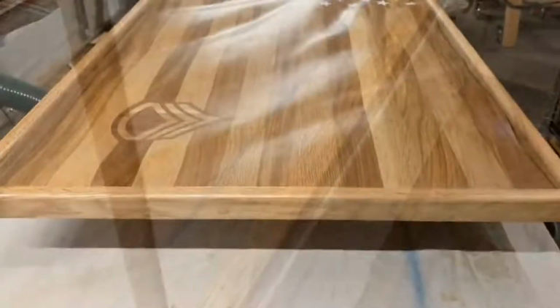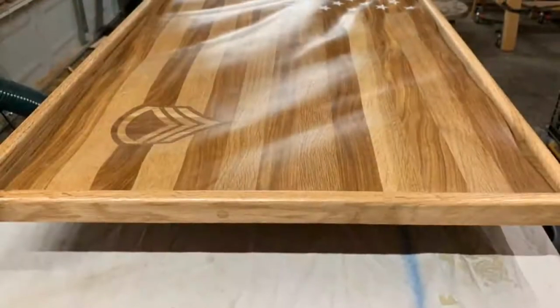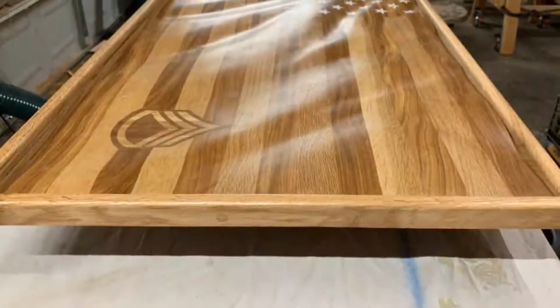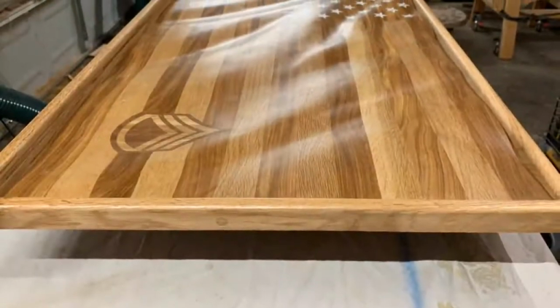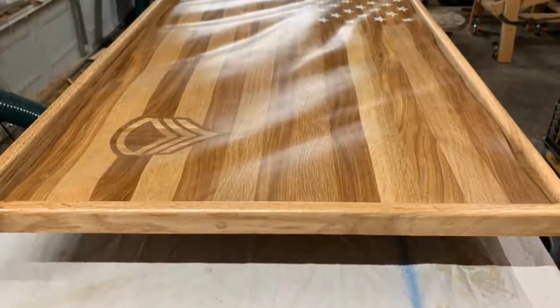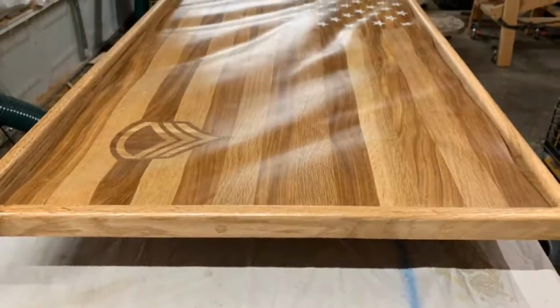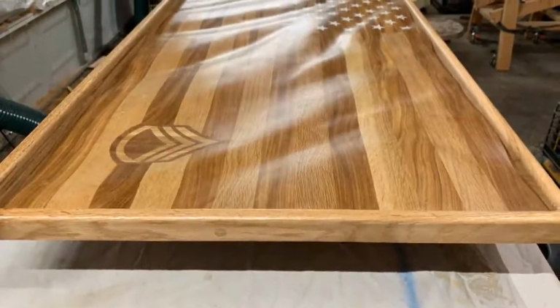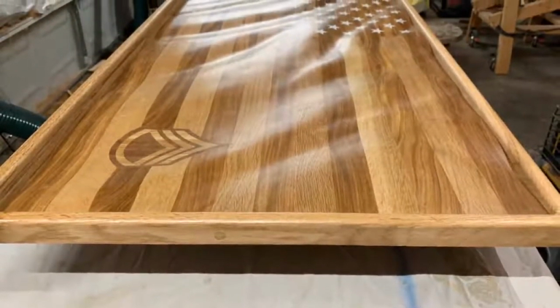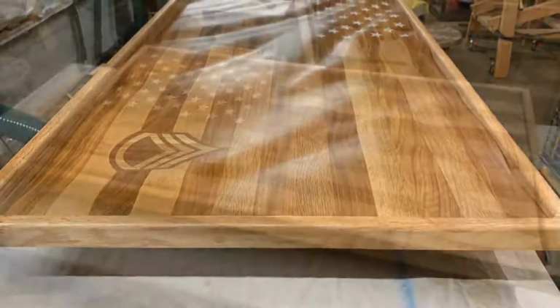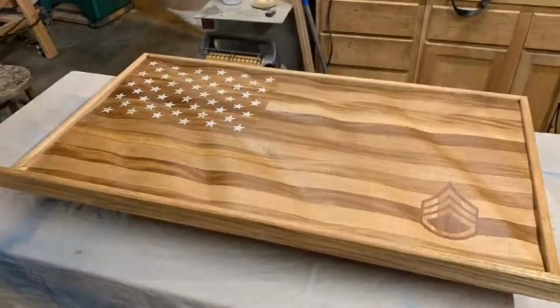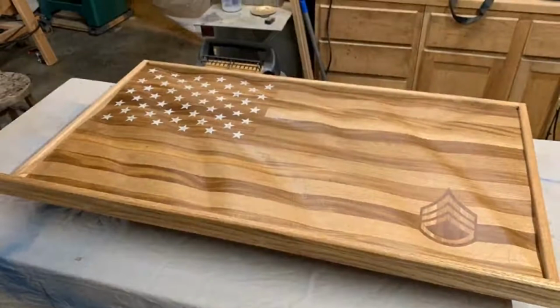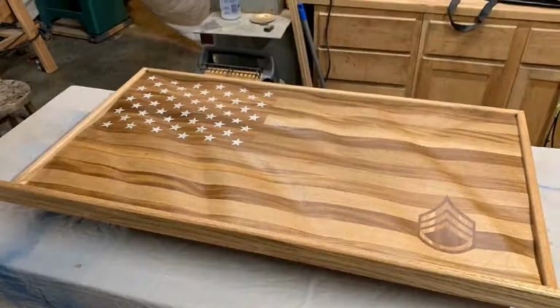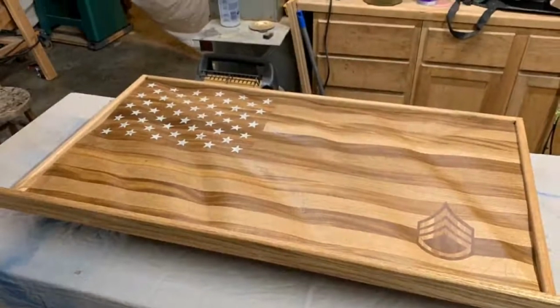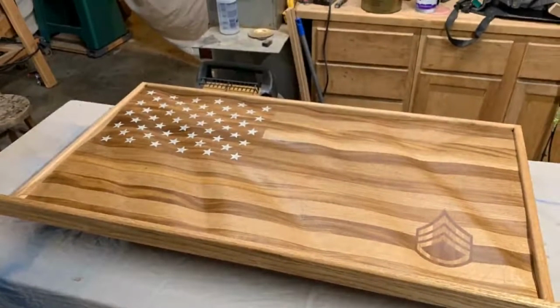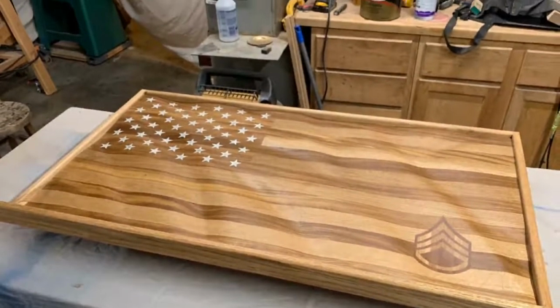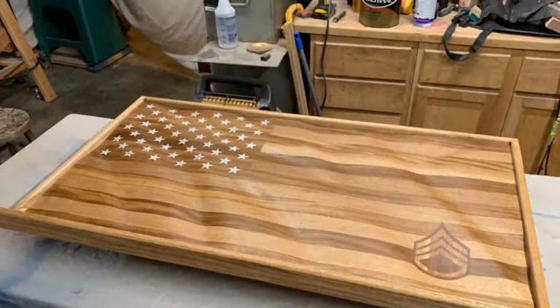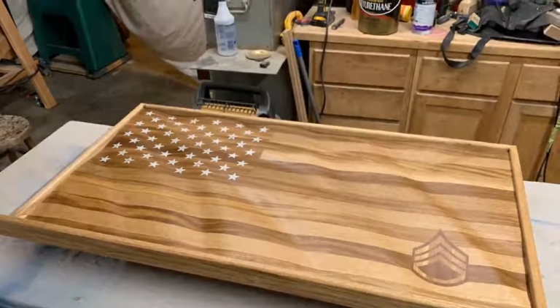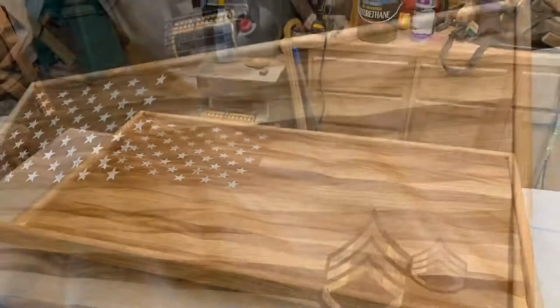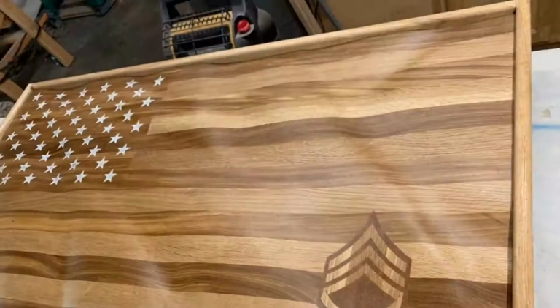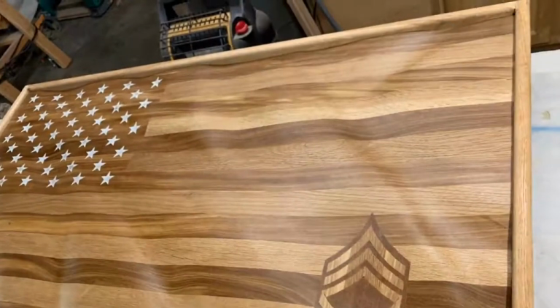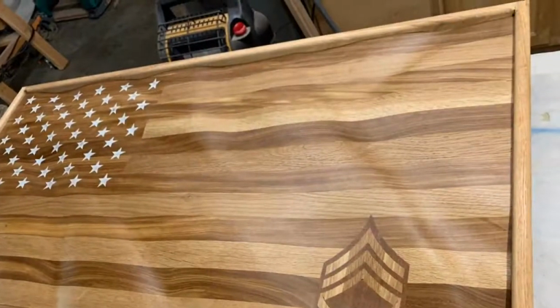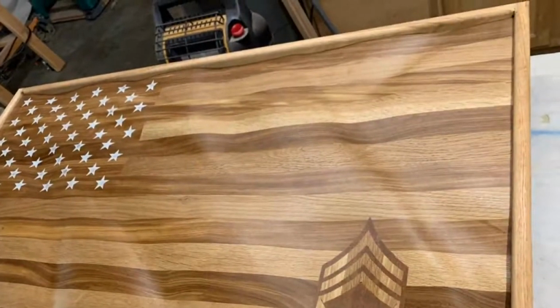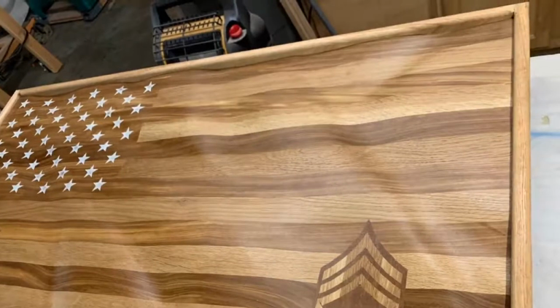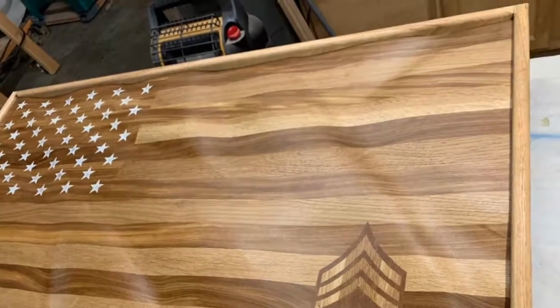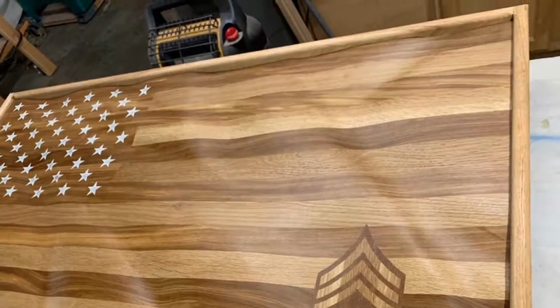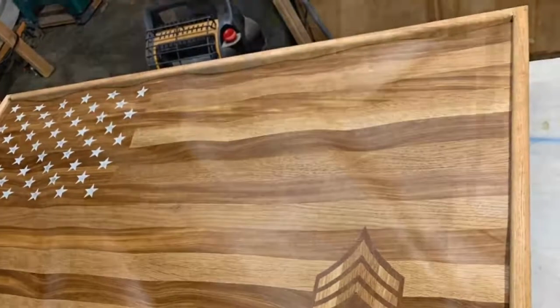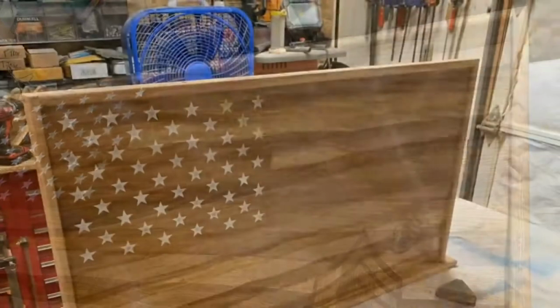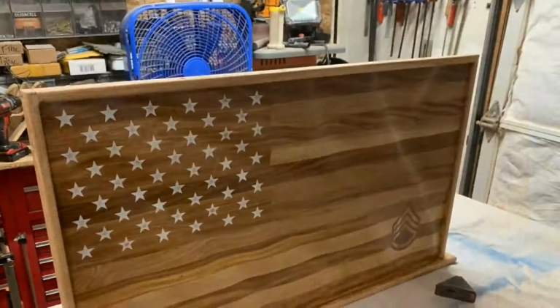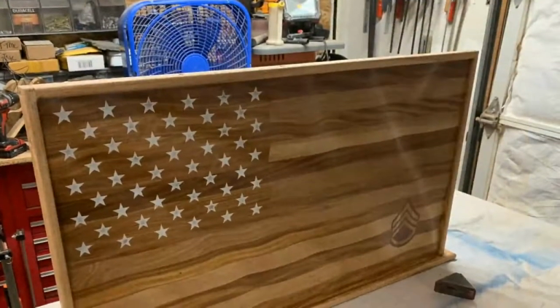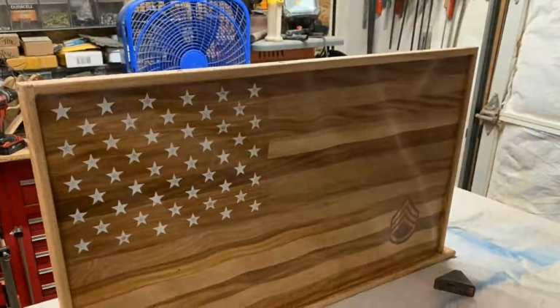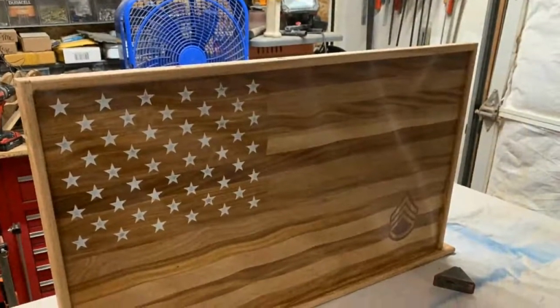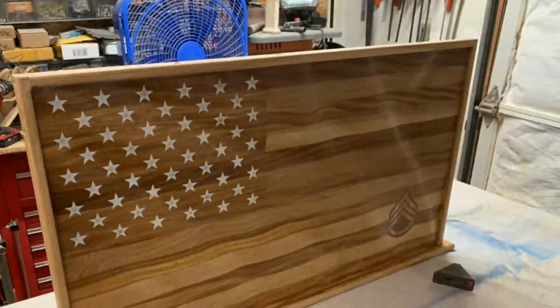Here's the basic frame. The bottom part of the frame has got a slot to hold challenge coins. These last couple slides are the flag finished up. Hope you've enjoyed — that's the final slide.